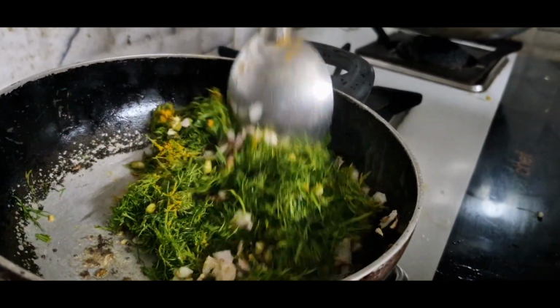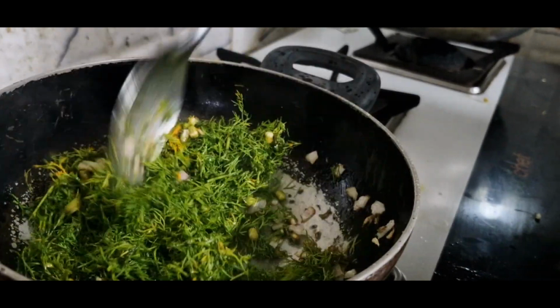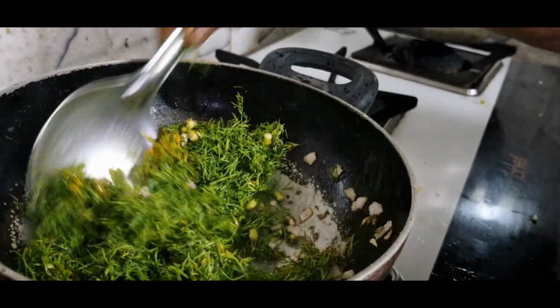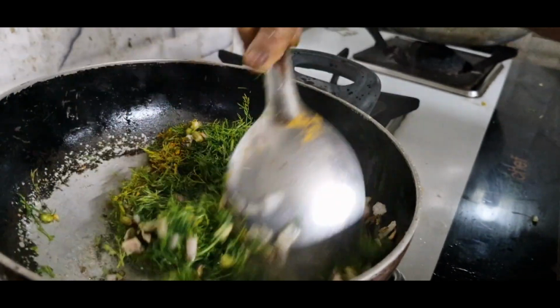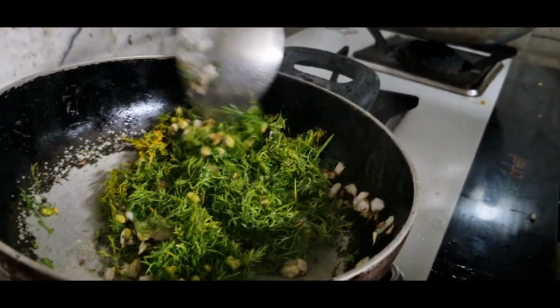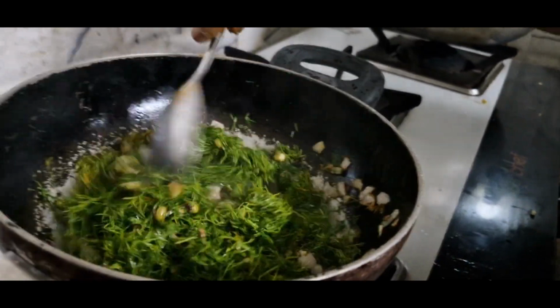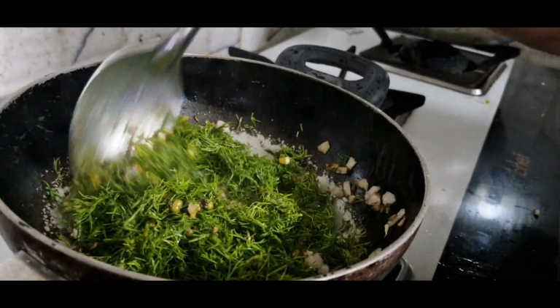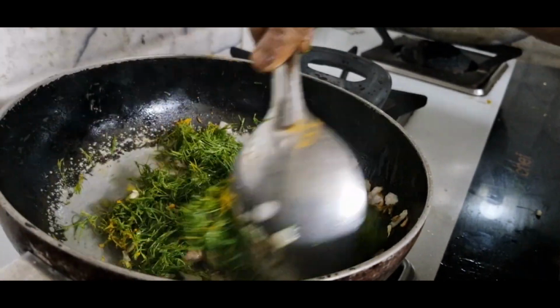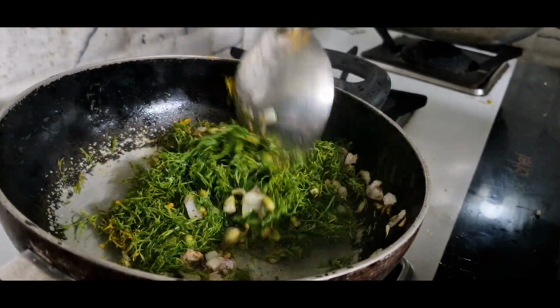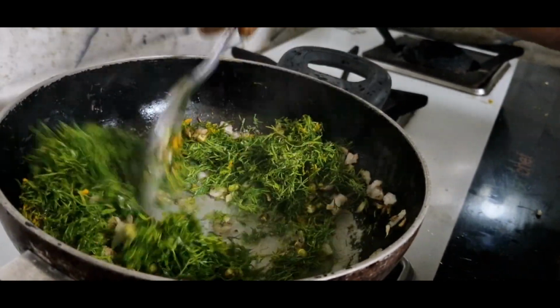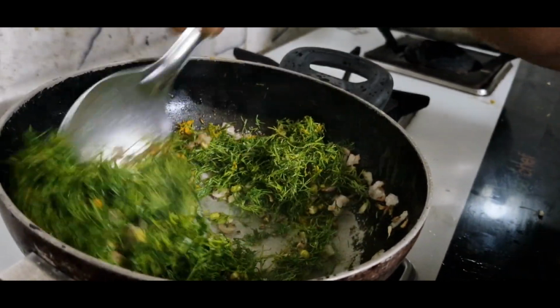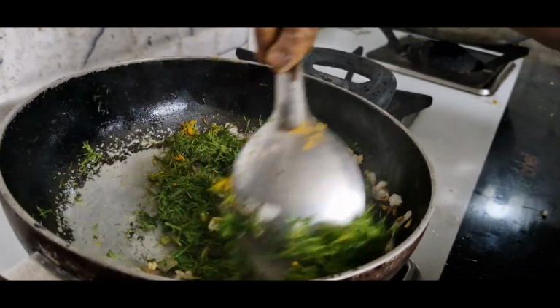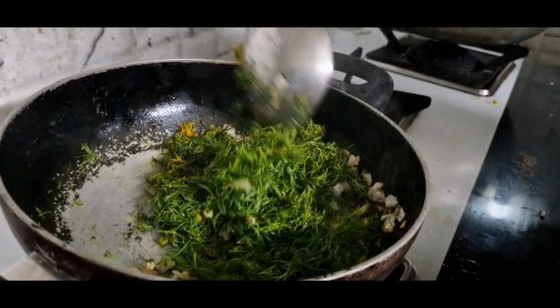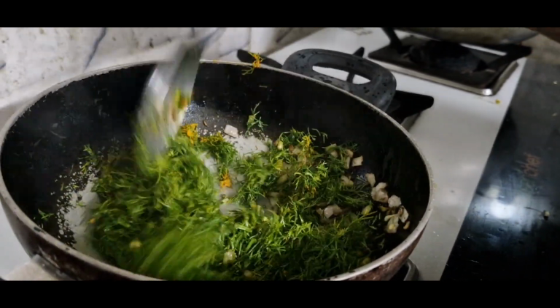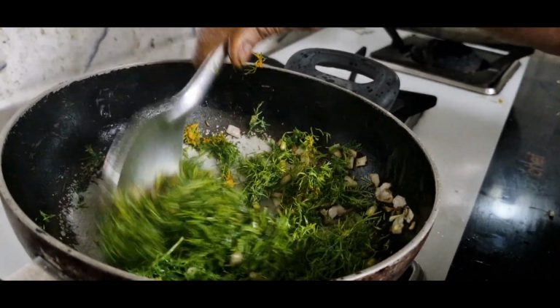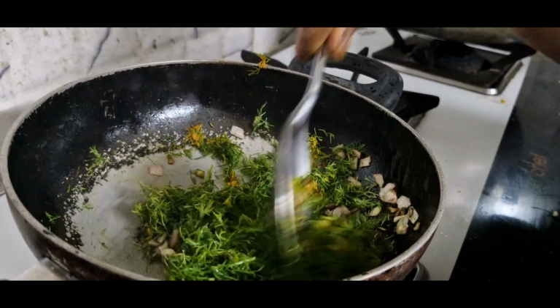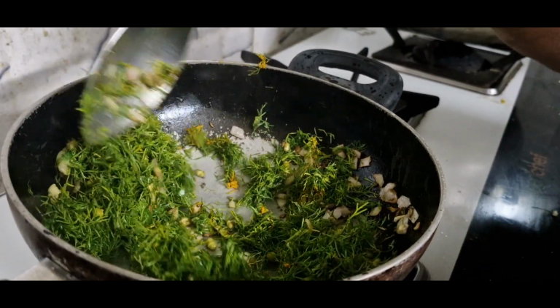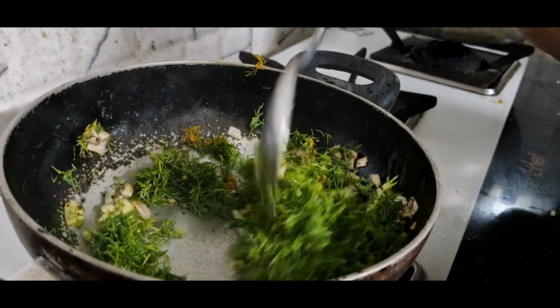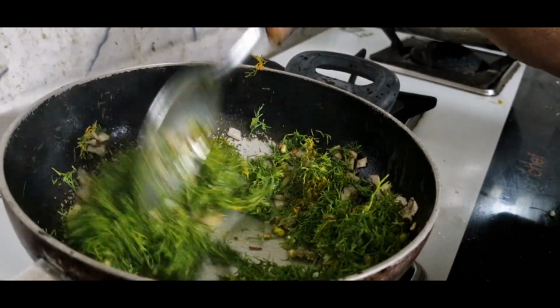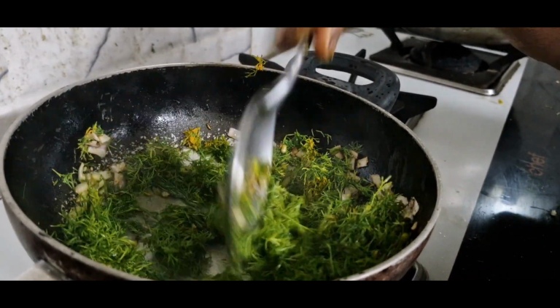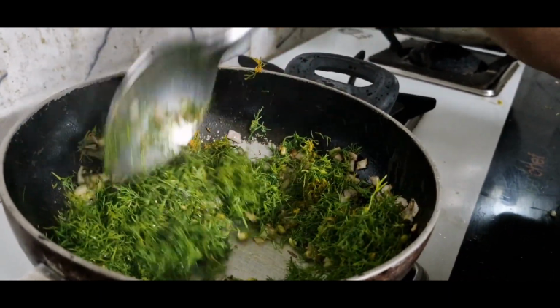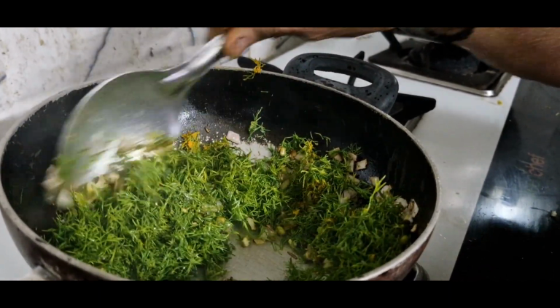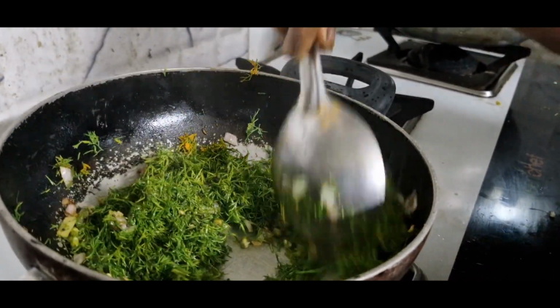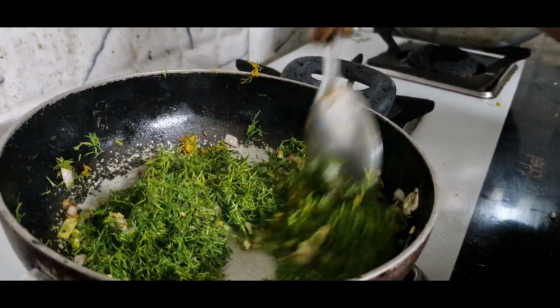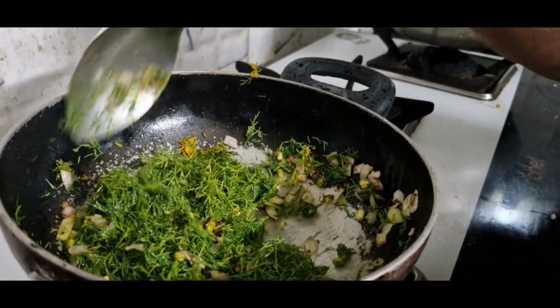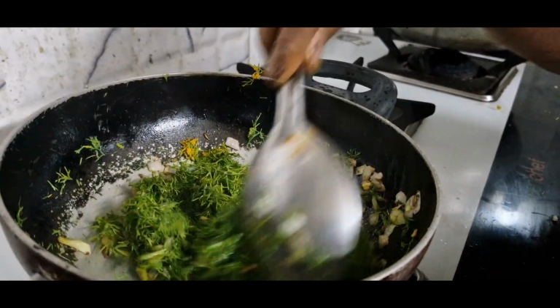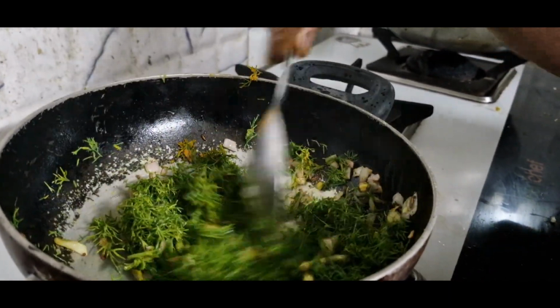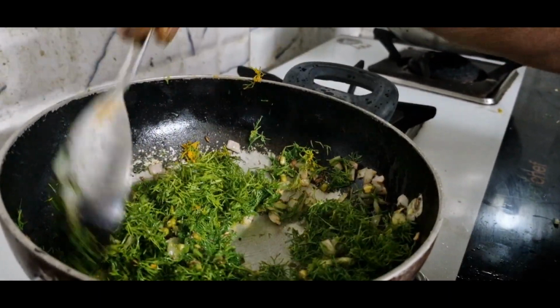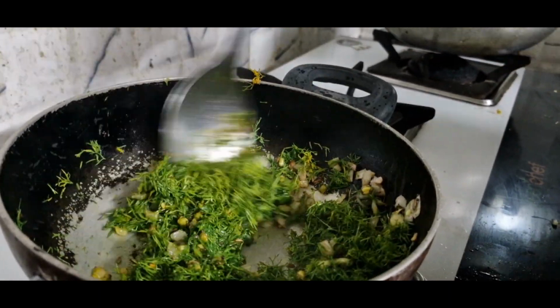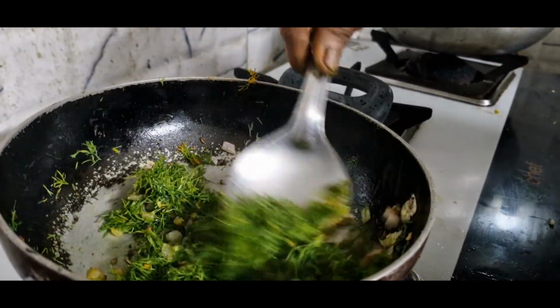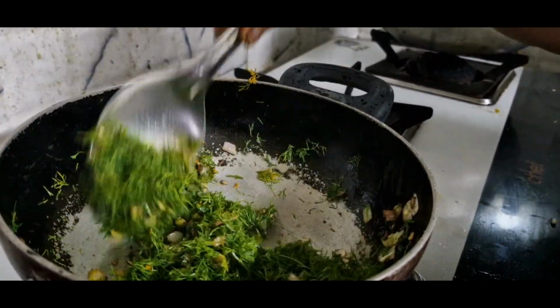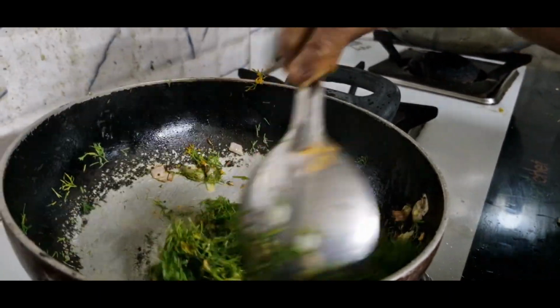I'm going to put it on my plate. I'm going to cook for a few minutes. If you're cooking for a few minutes, it's time to cook.